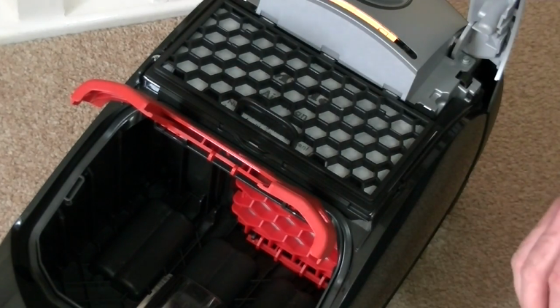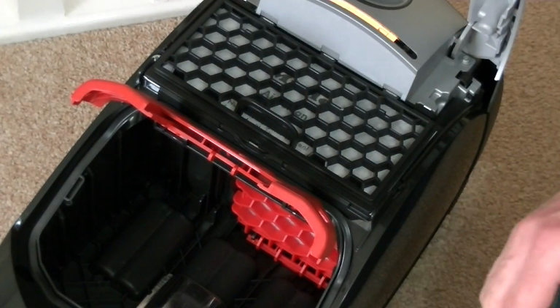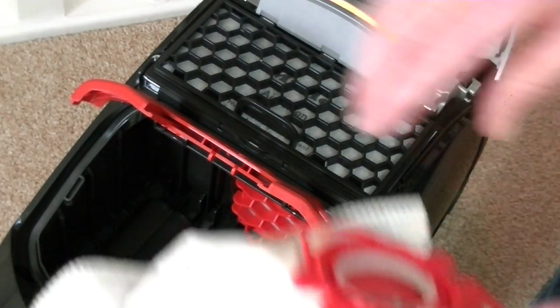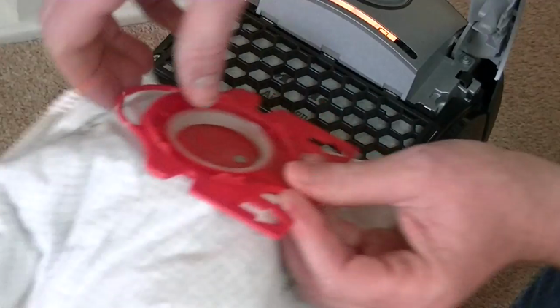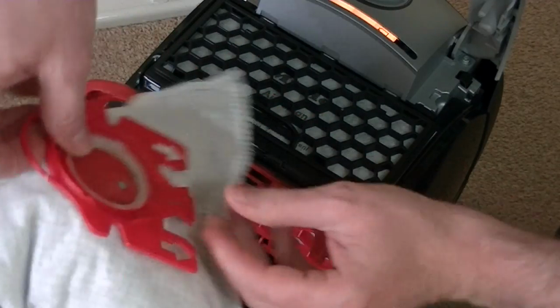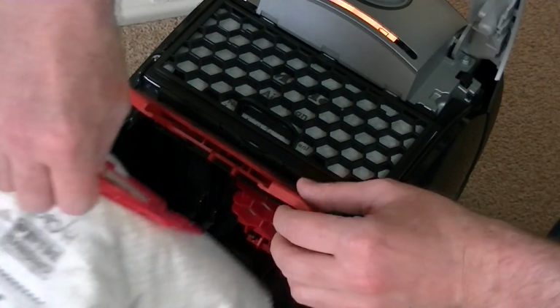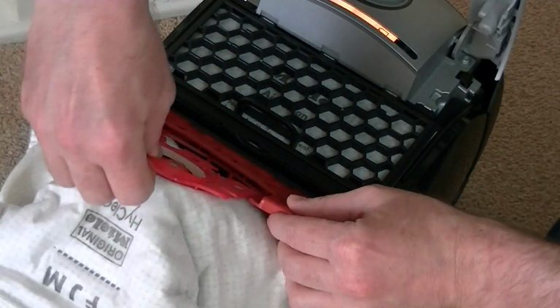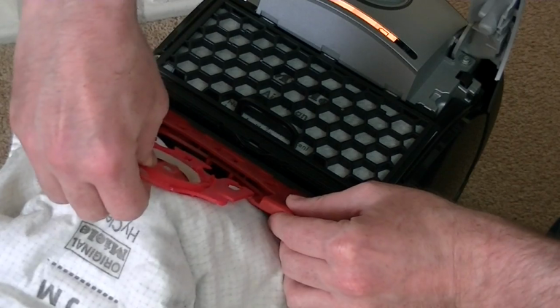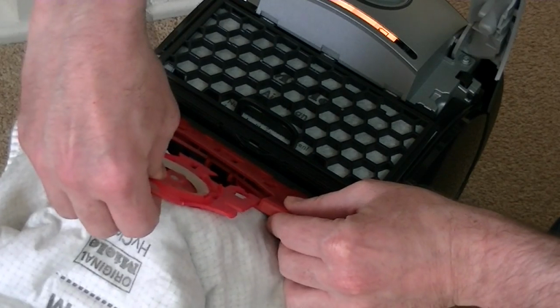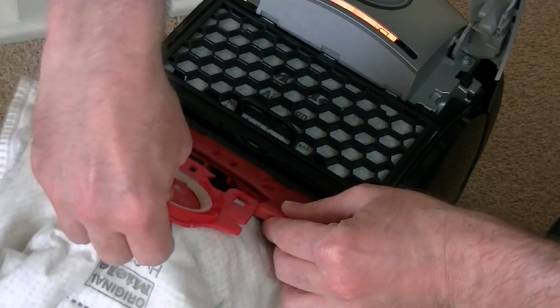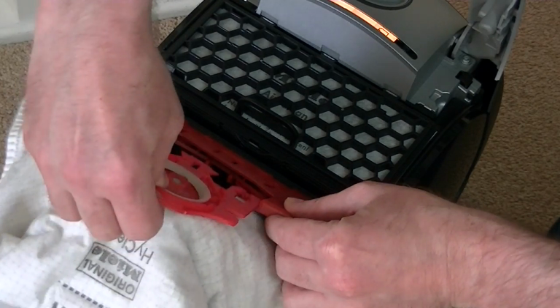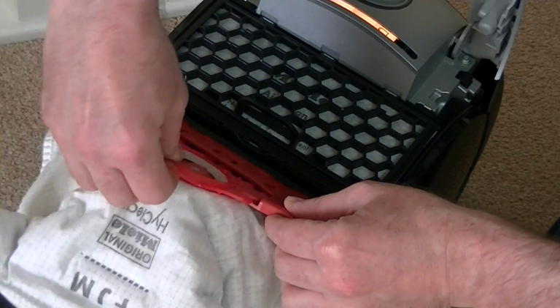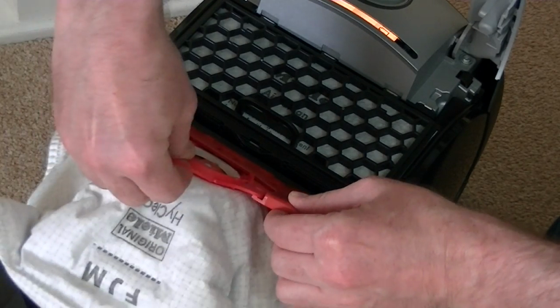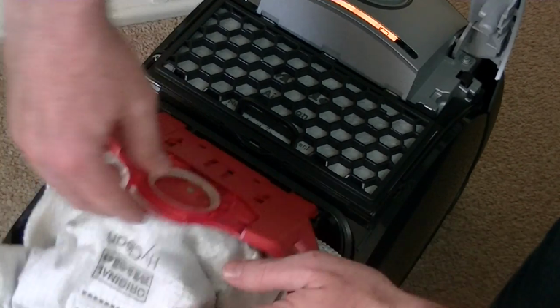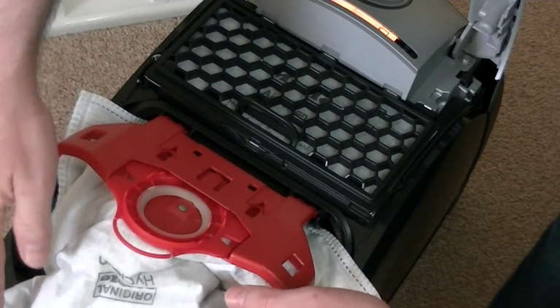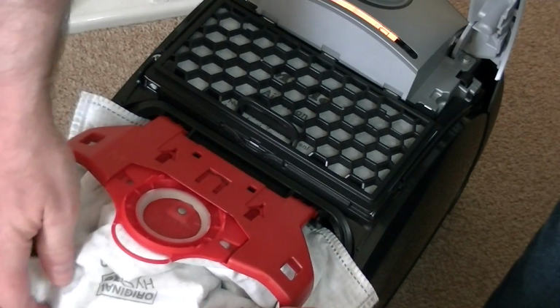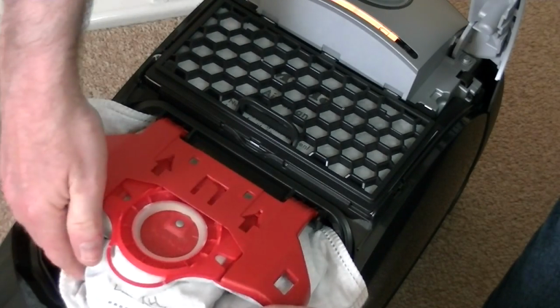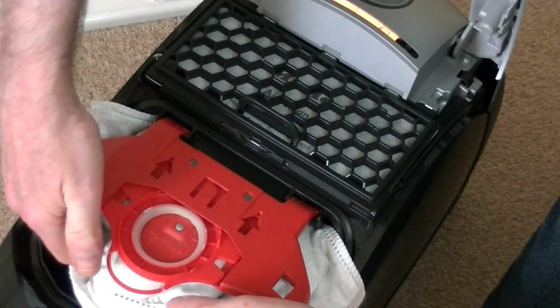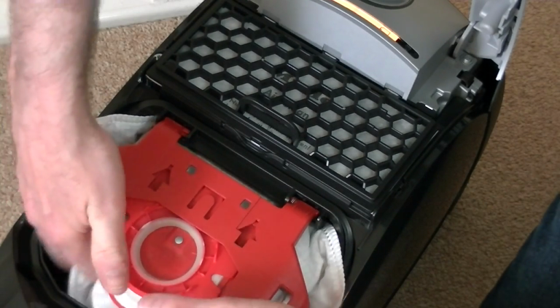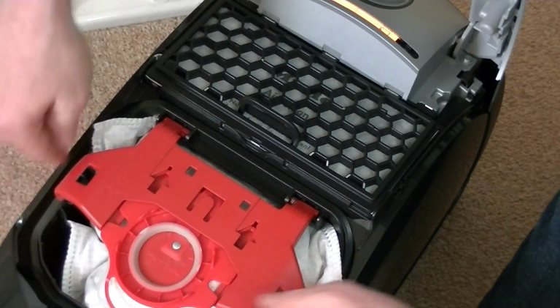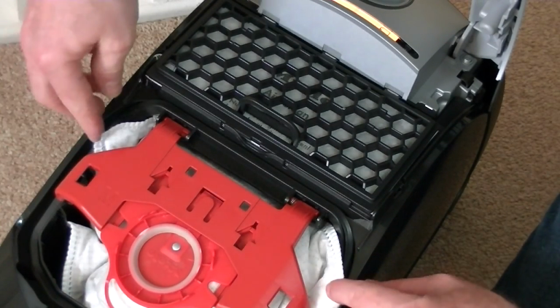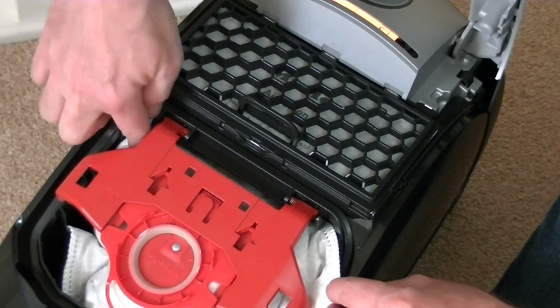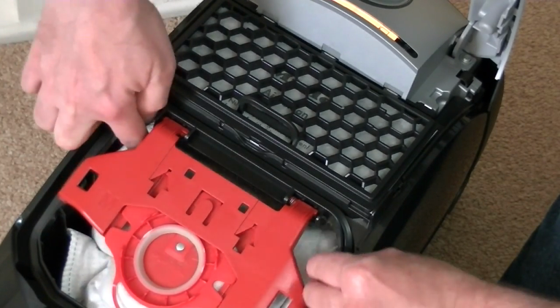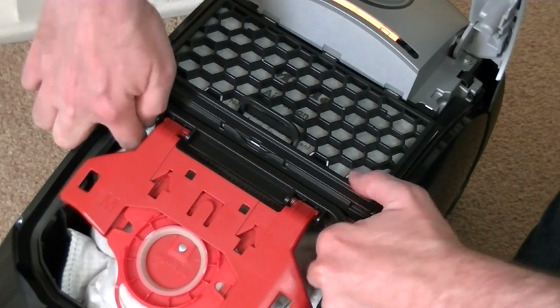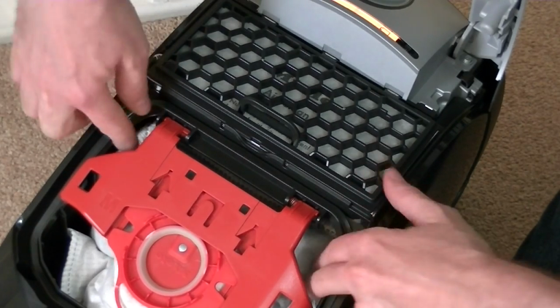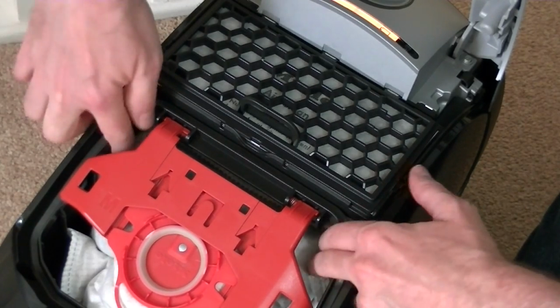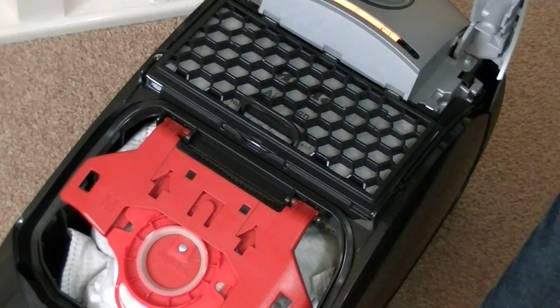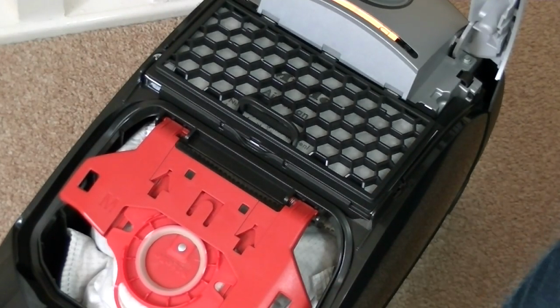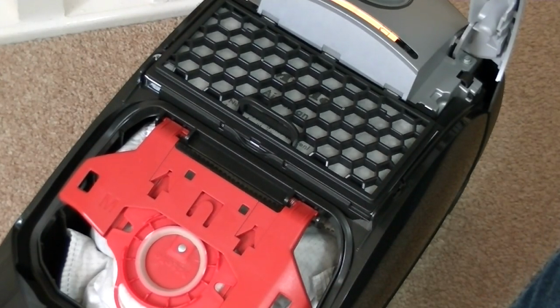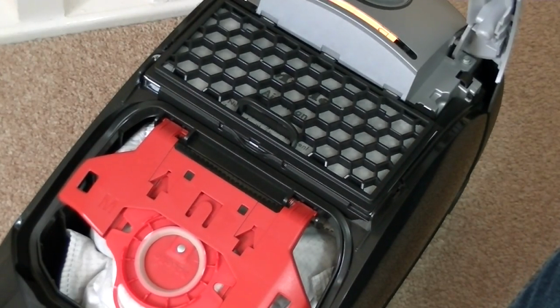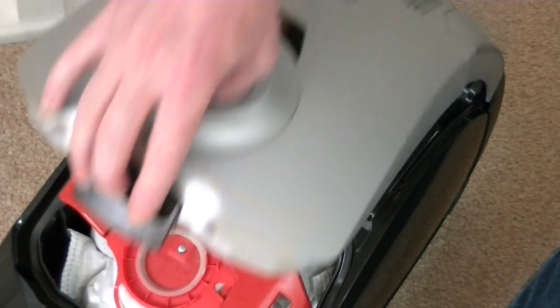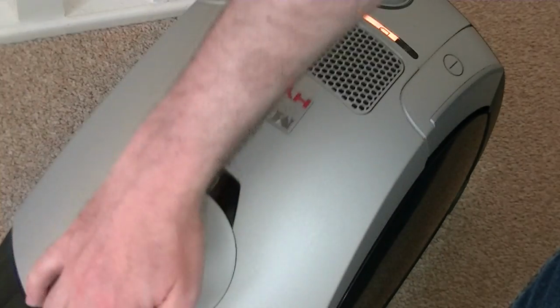The filter just fits in there, and the bag slots back in at the front. Make sure the bag is tucked all the way into the compartment, and then we can close the bag door.